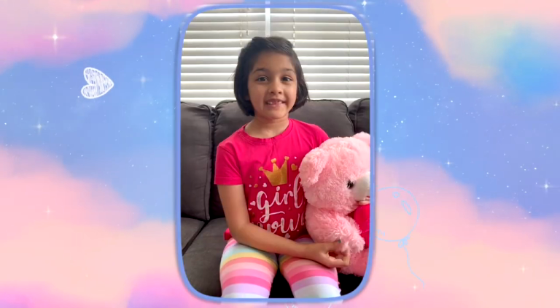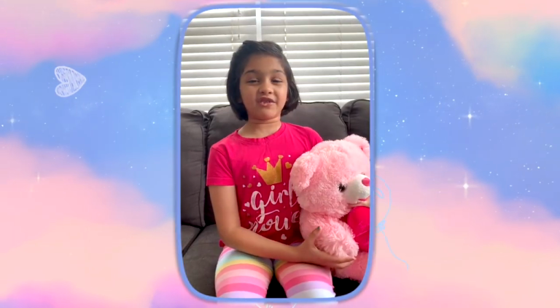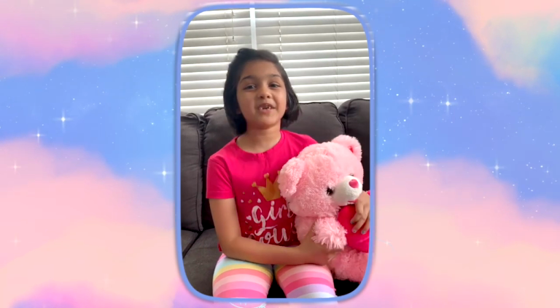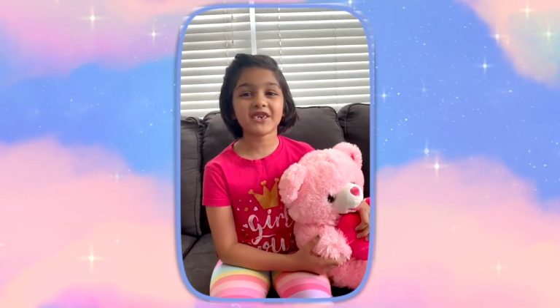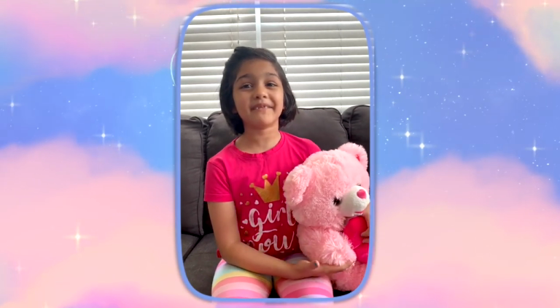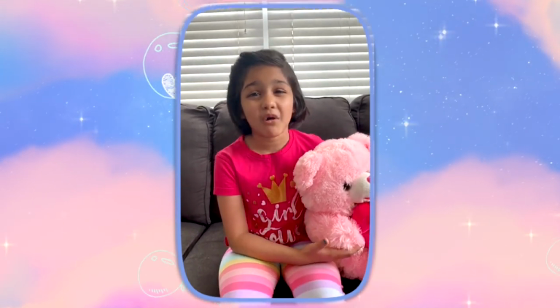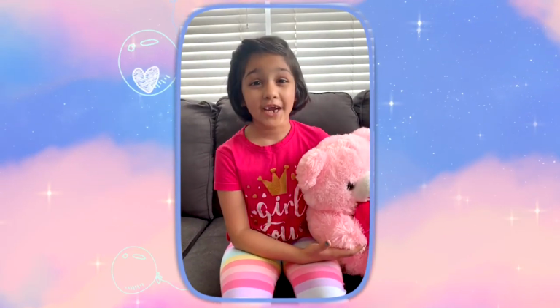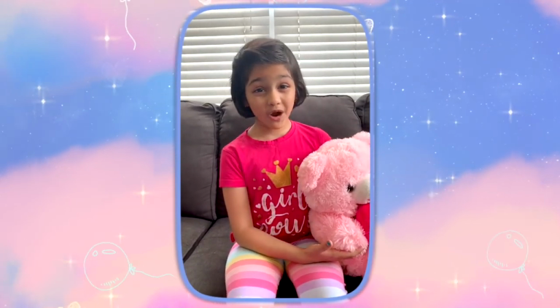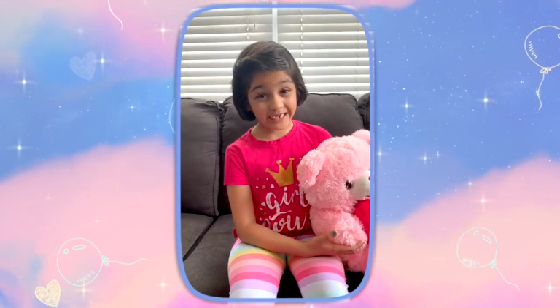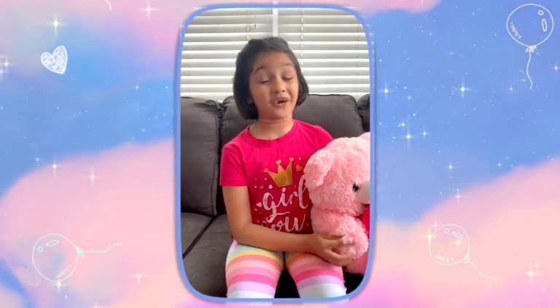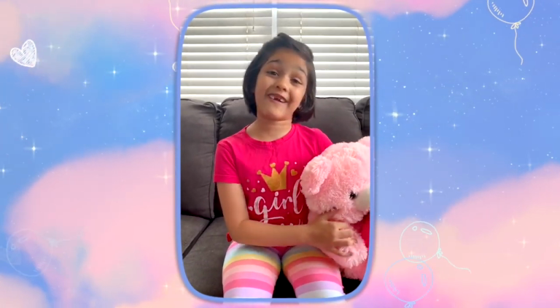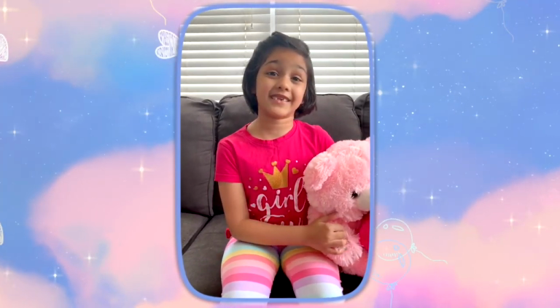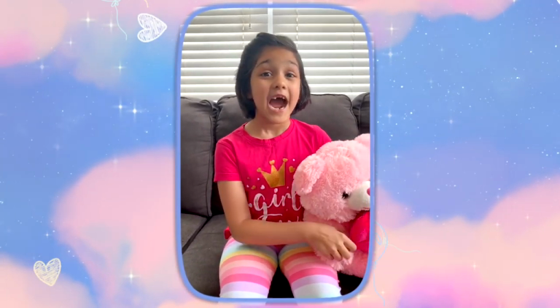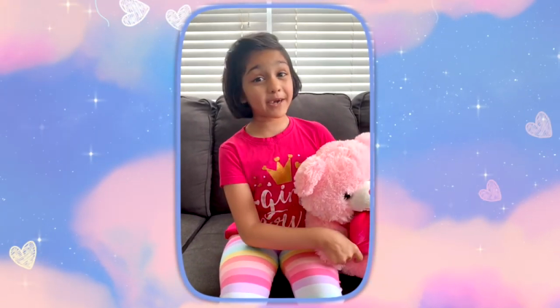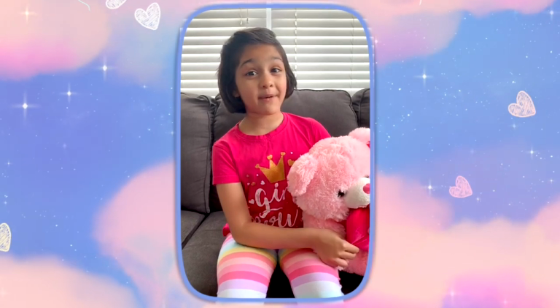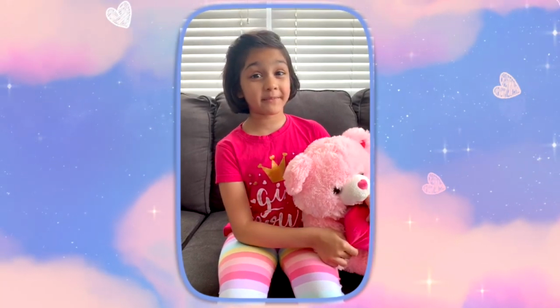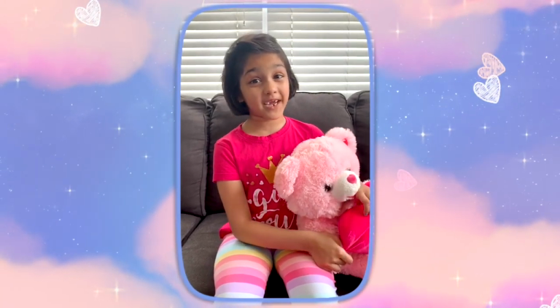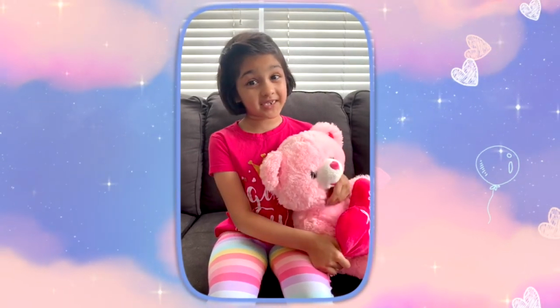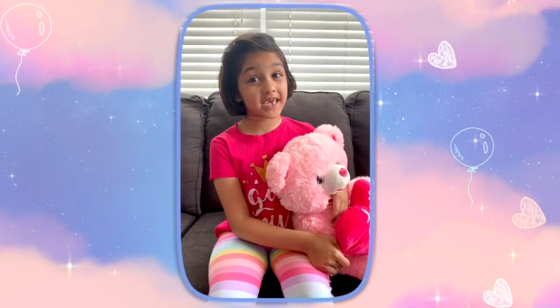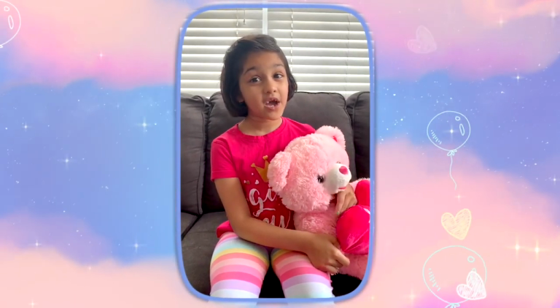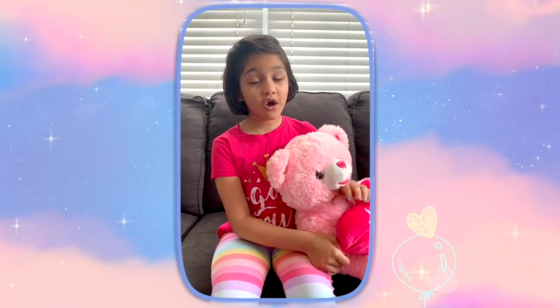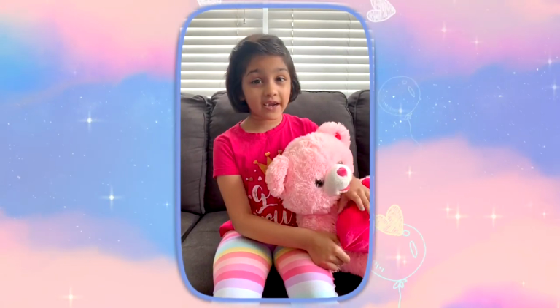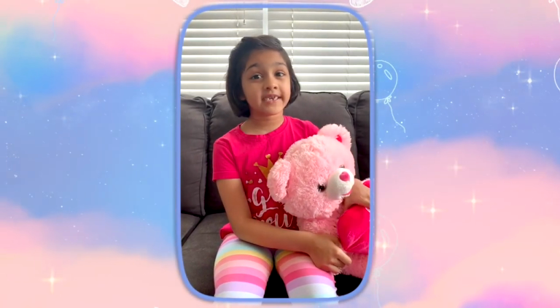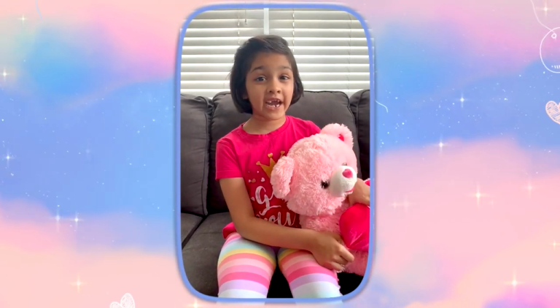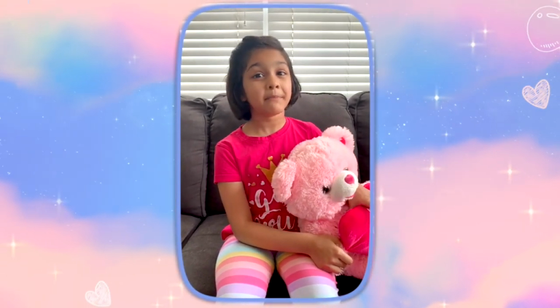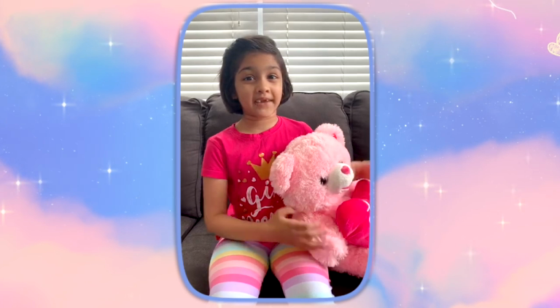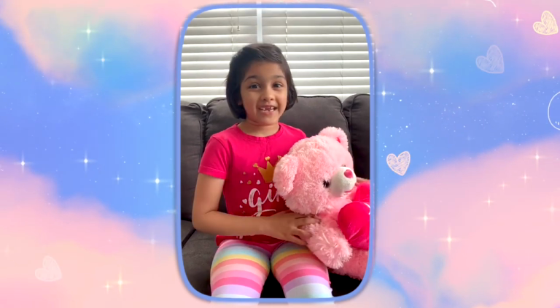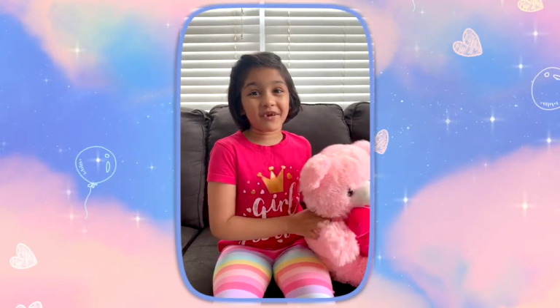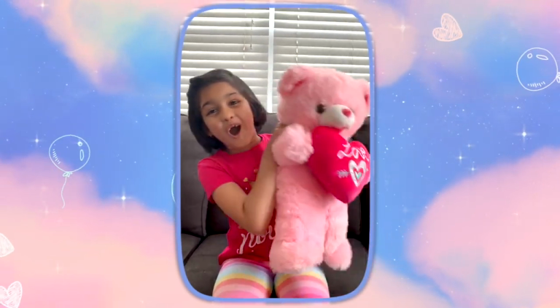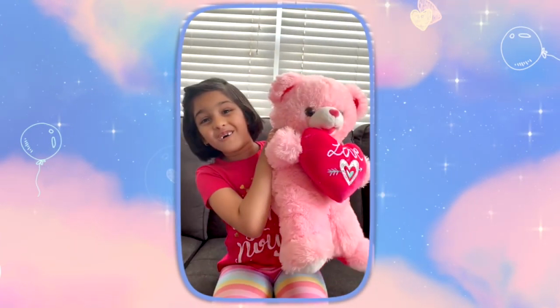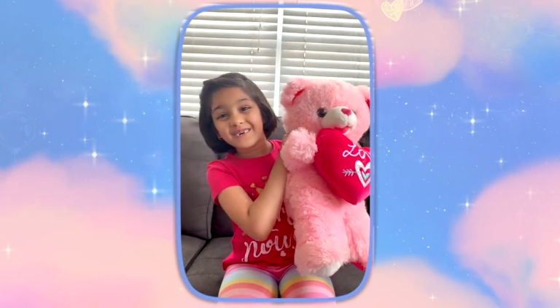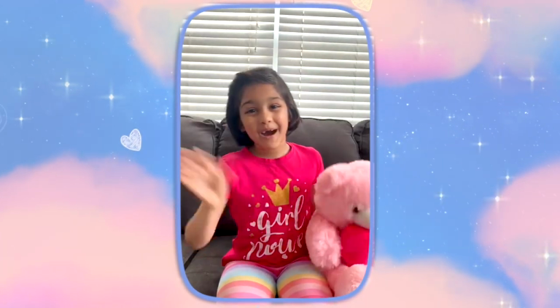Thank you so much for watching my video. I hope you all liked it and are going to practice it. I'm going to come up with some new interesting stuff. Till then, take care, be safe, and I love you all. Bye!